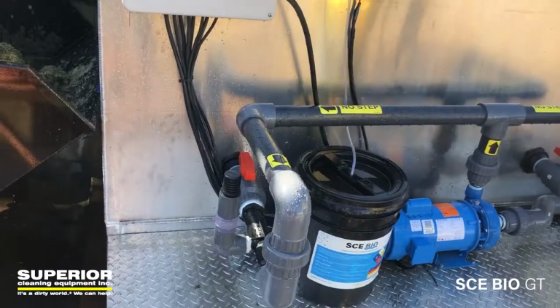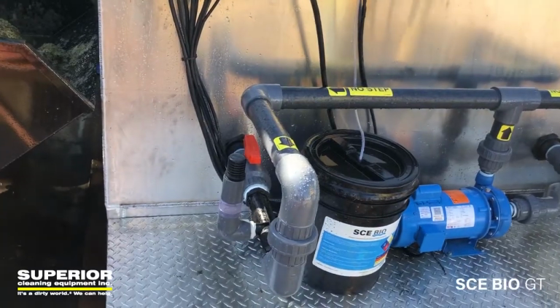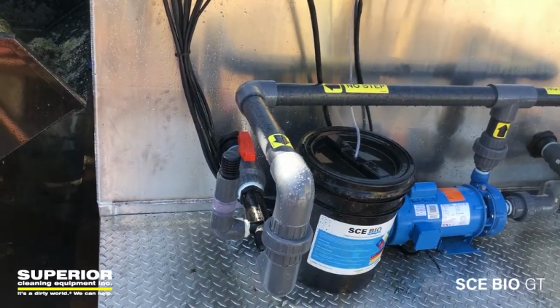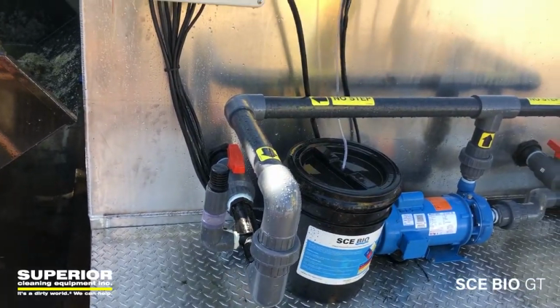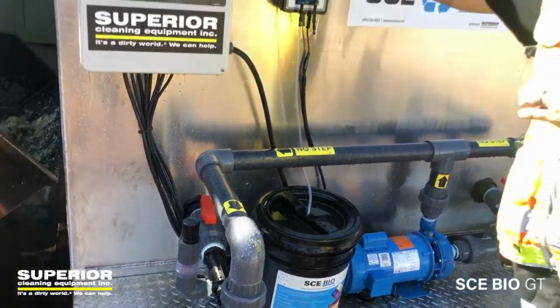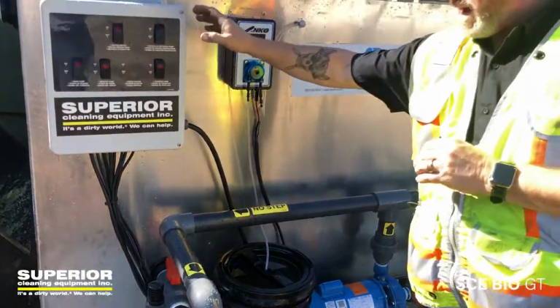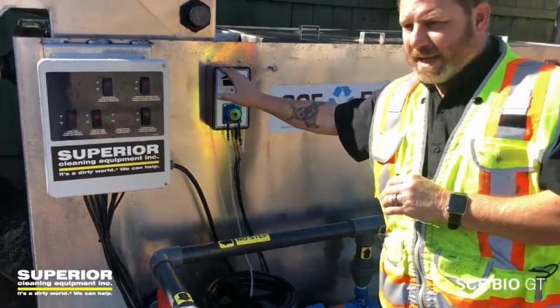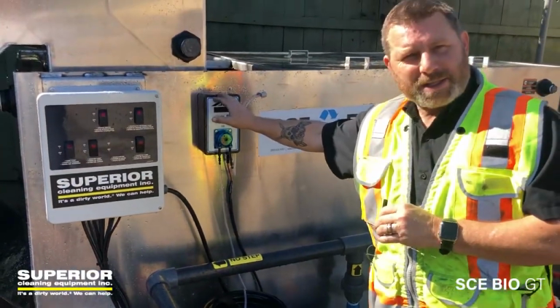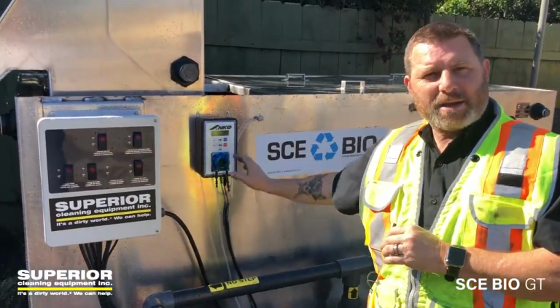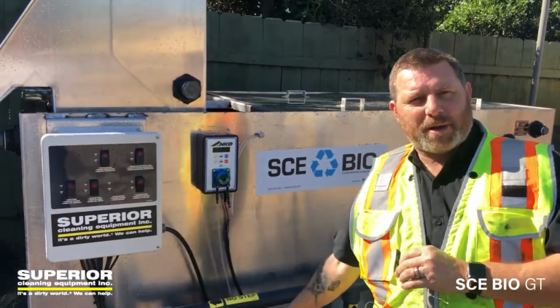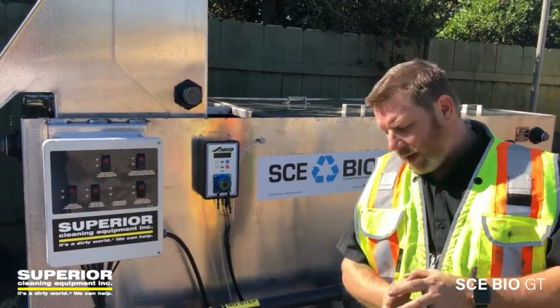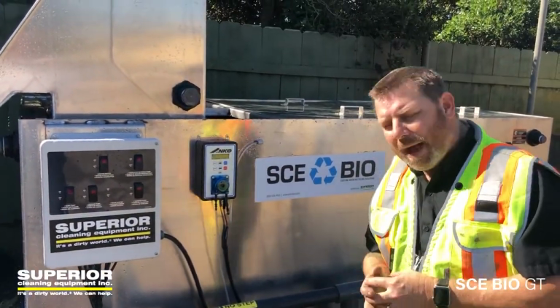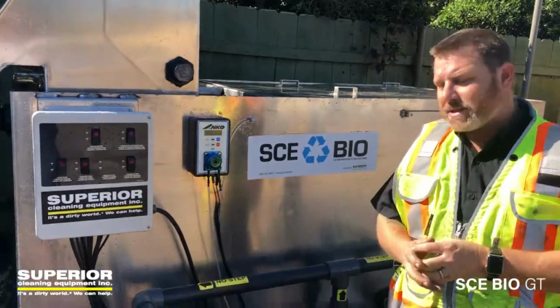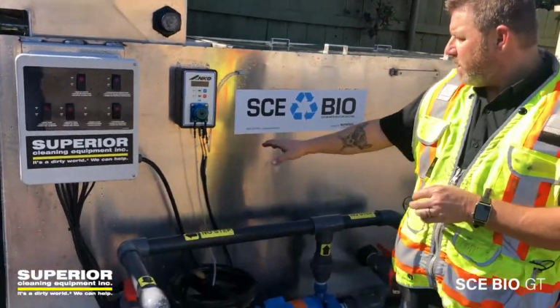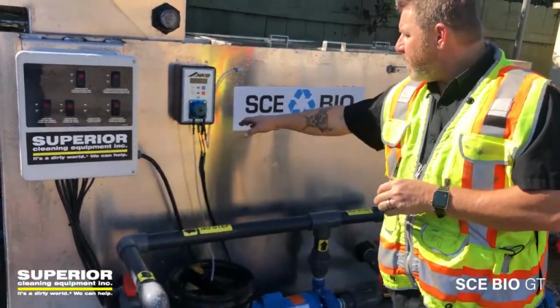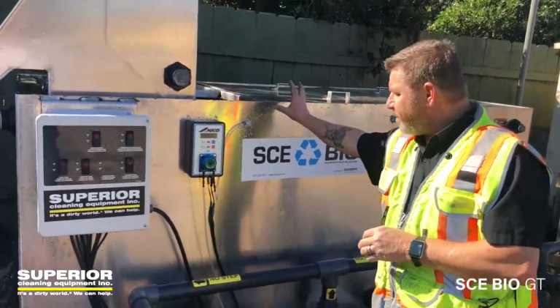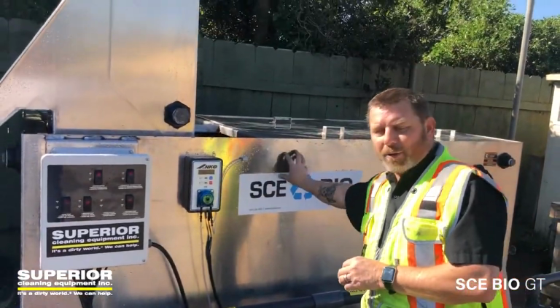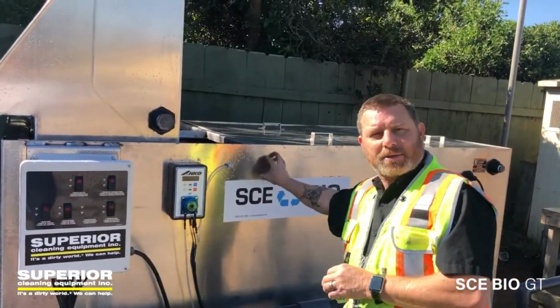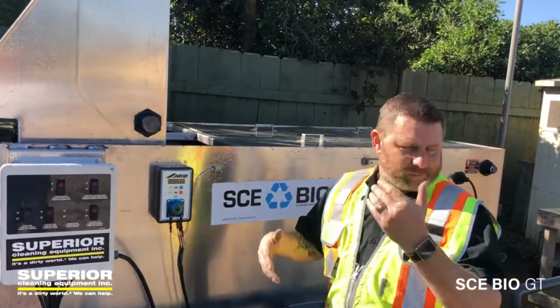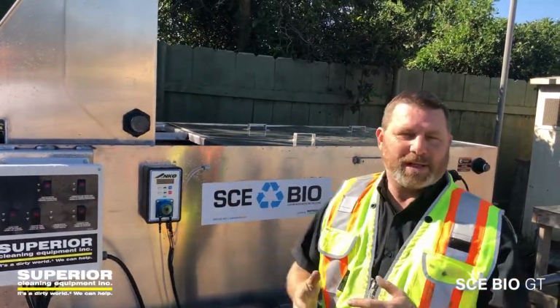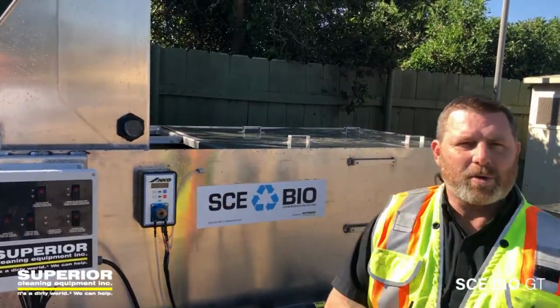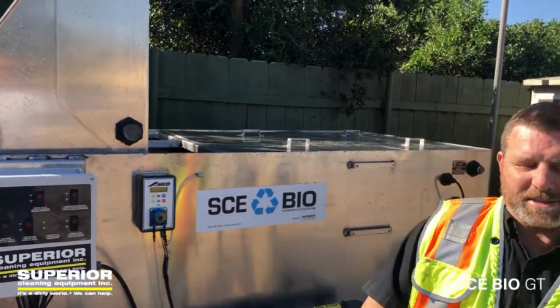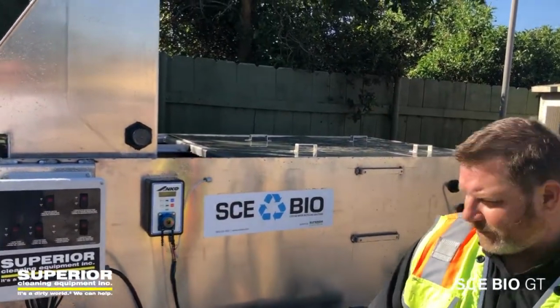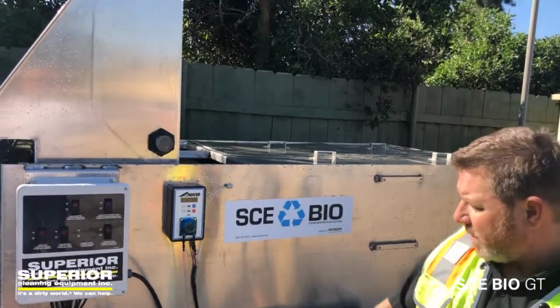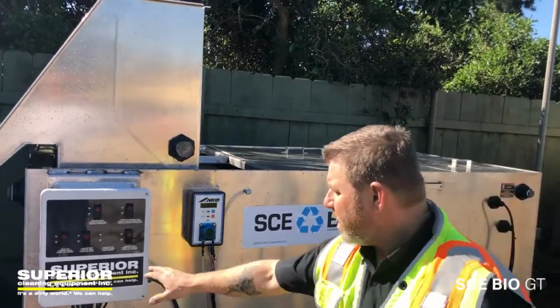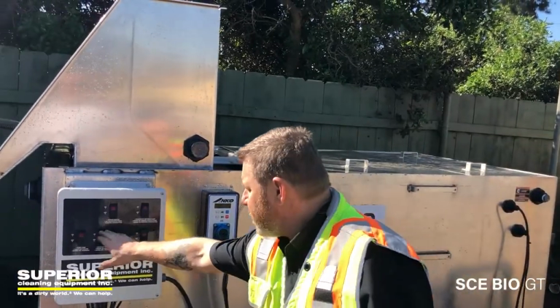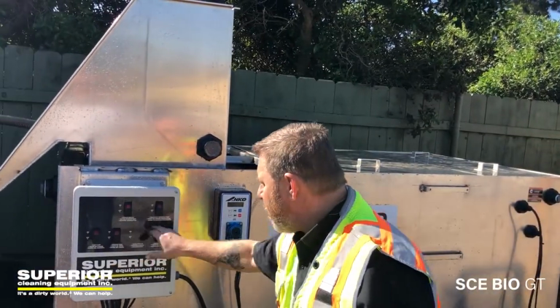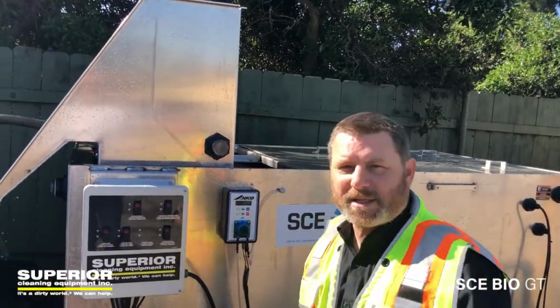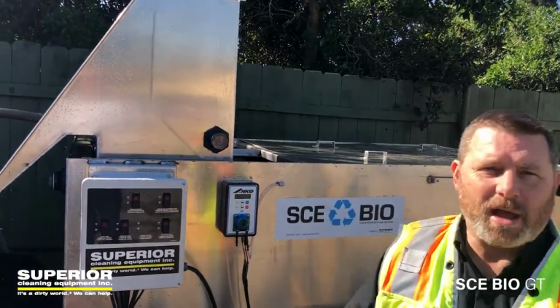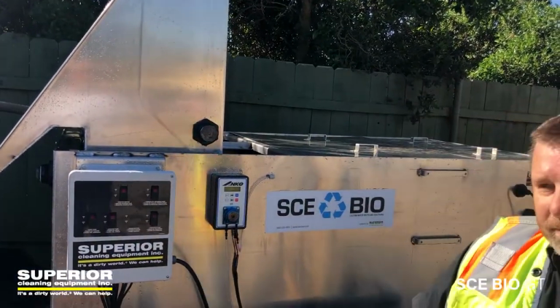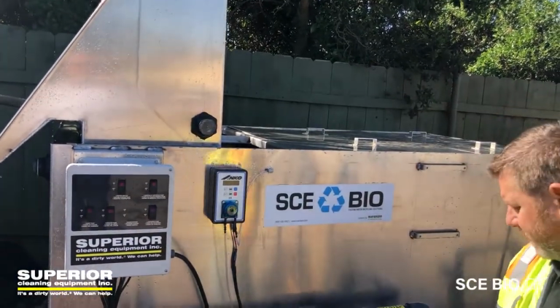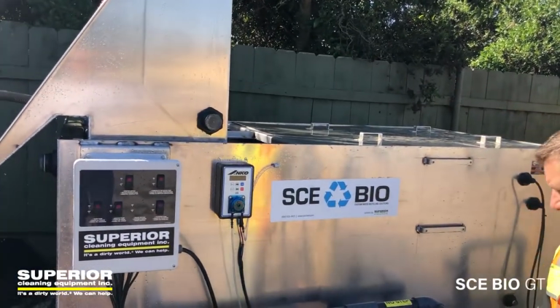We have it set to once a day where we pump in our SE Bio system microbes. It does its thing, and the whole system is online.